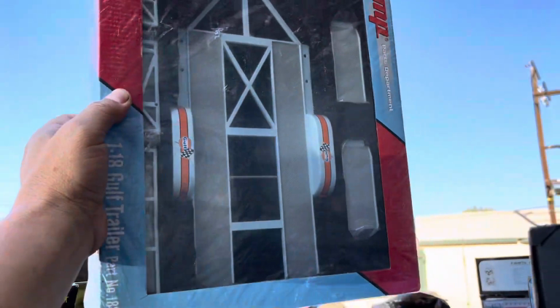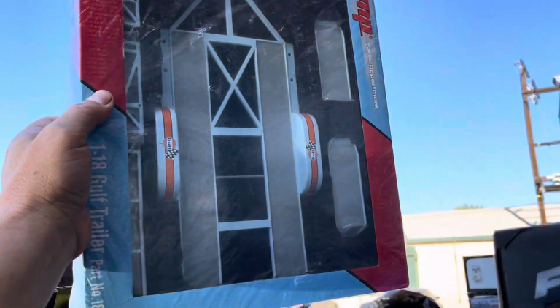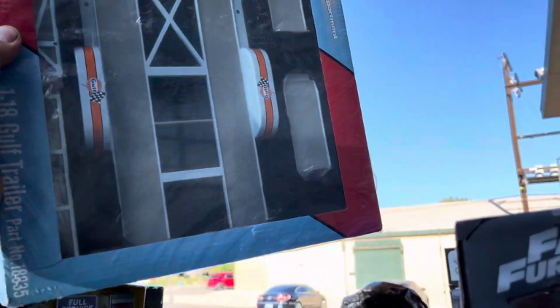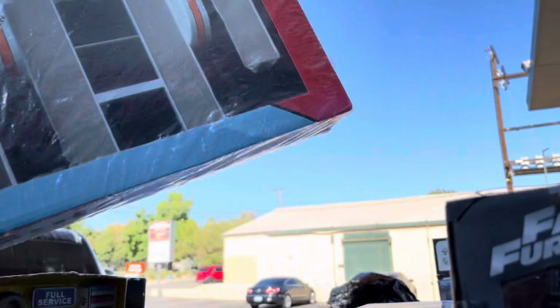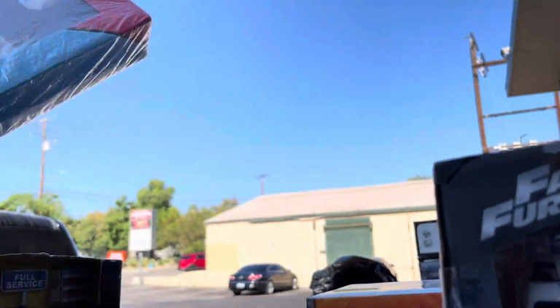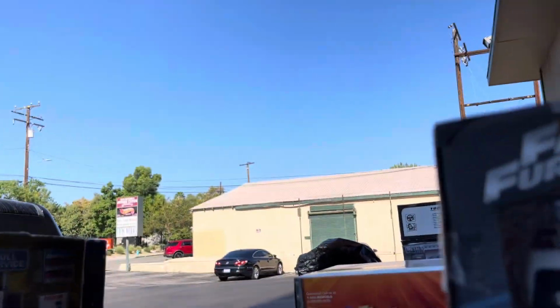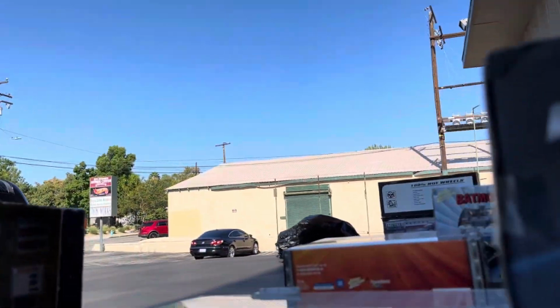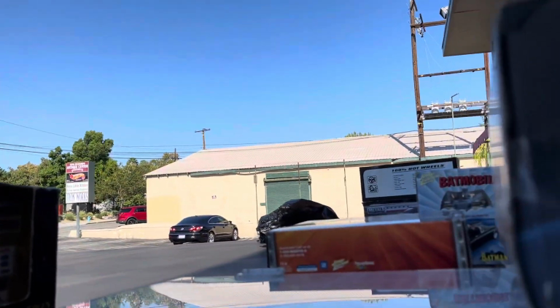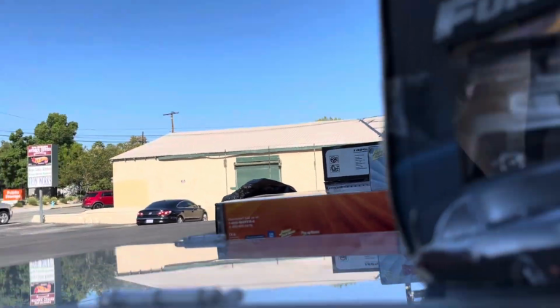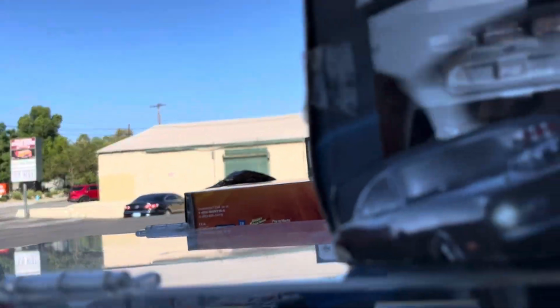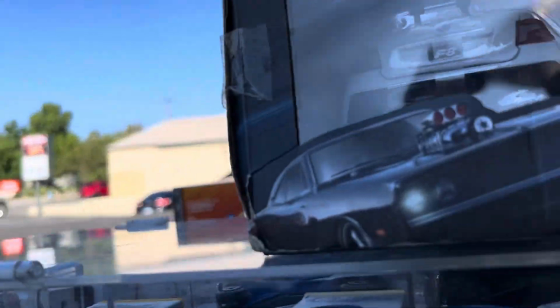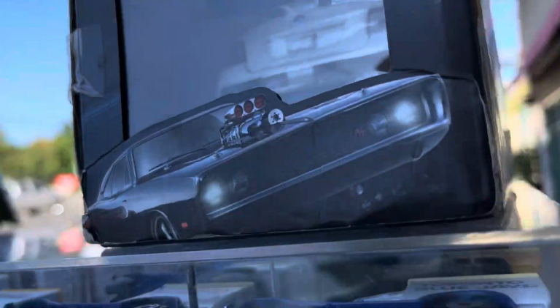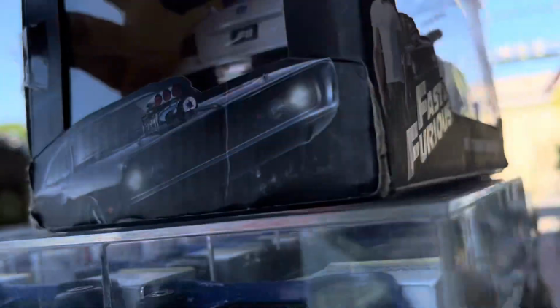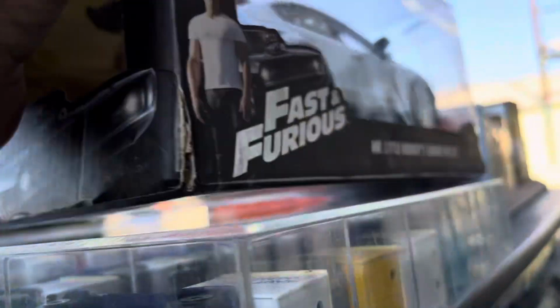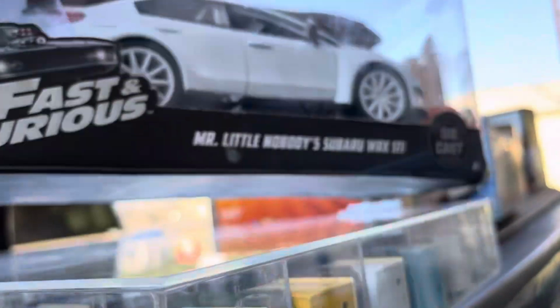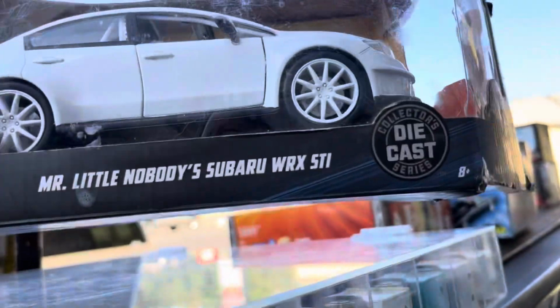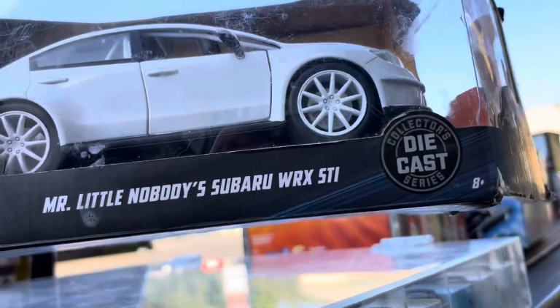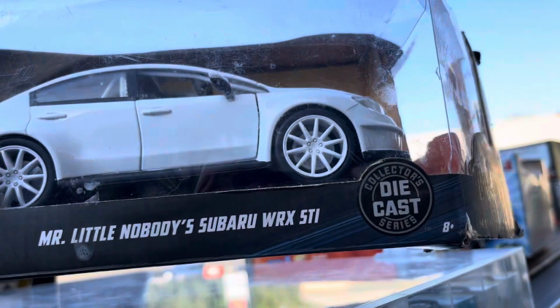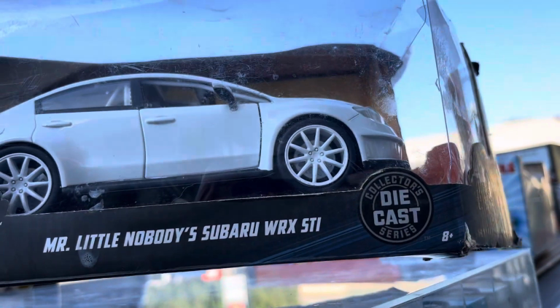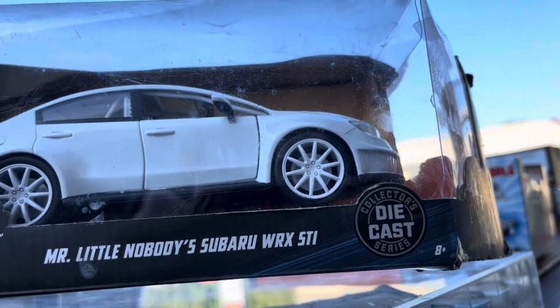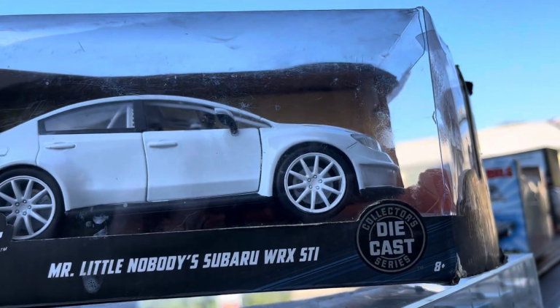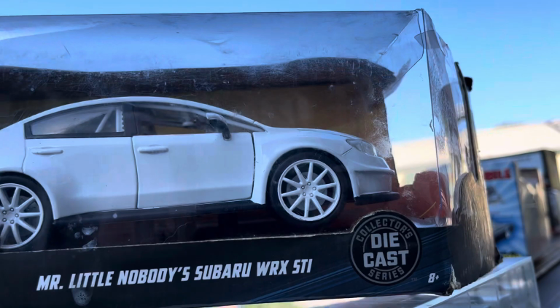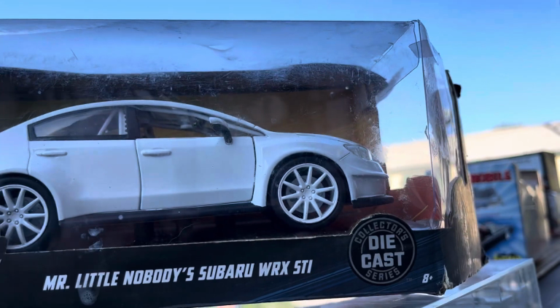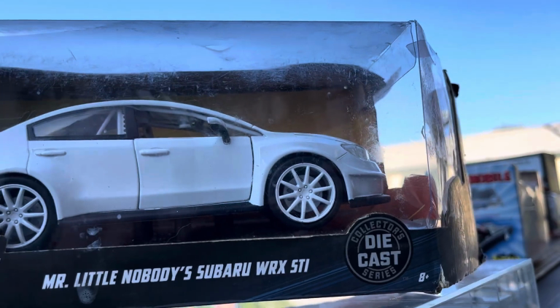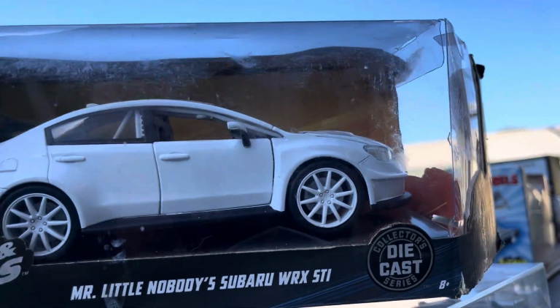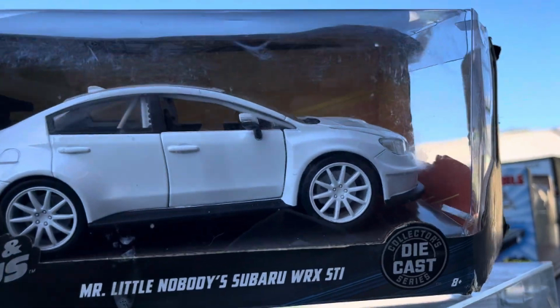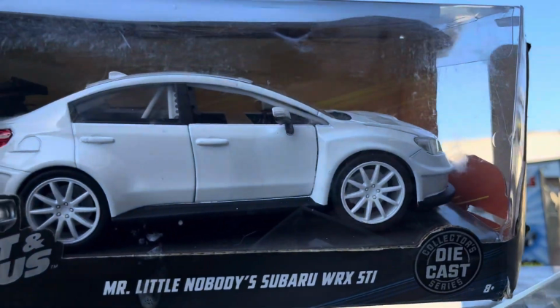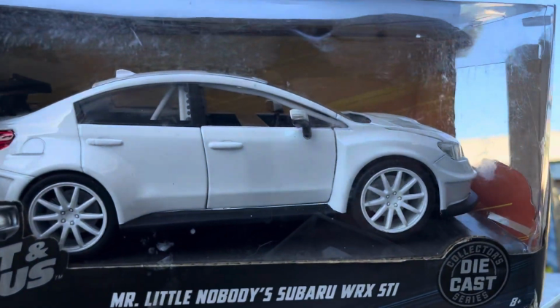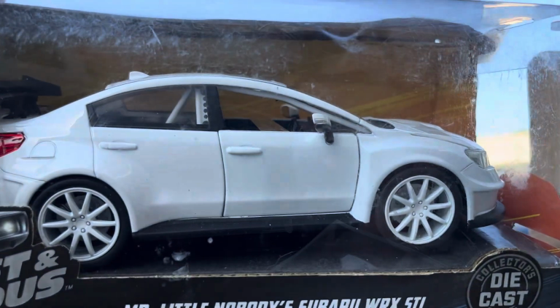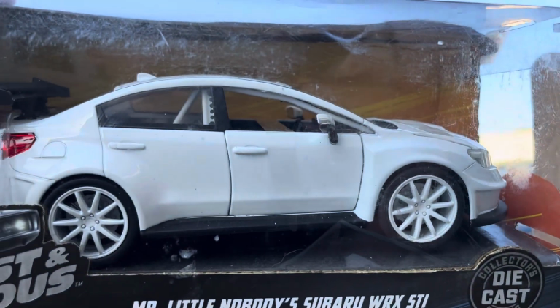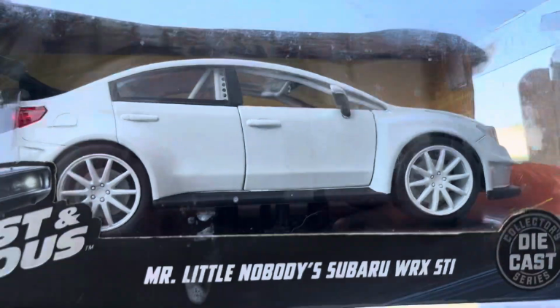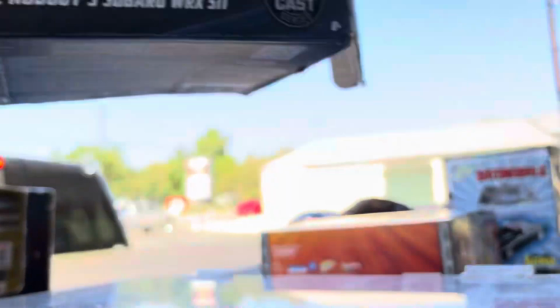You guys like trailers — here's one. And then we got this awesome Mr. Little Nobody Subaru WRX STI. It's pretty cool.